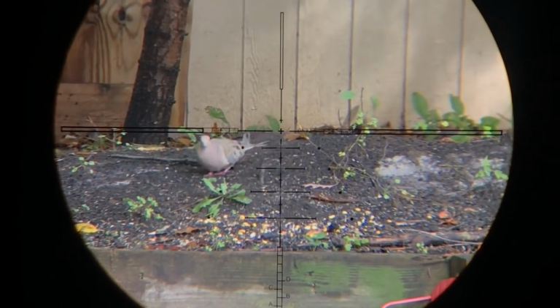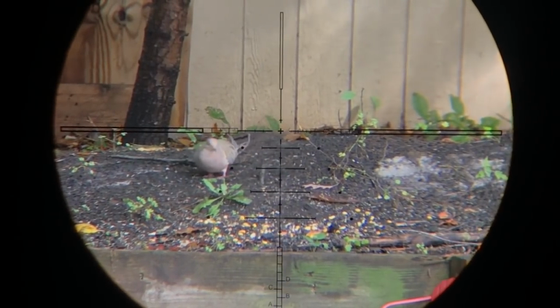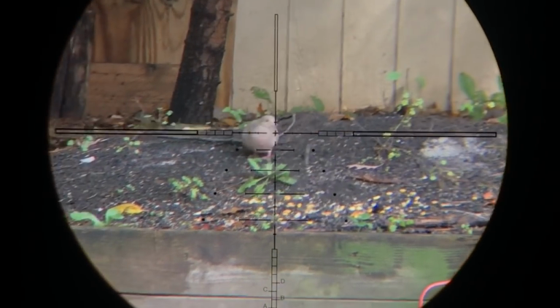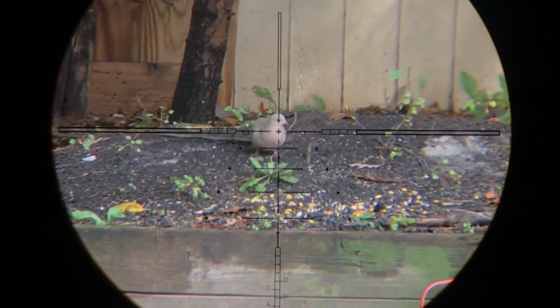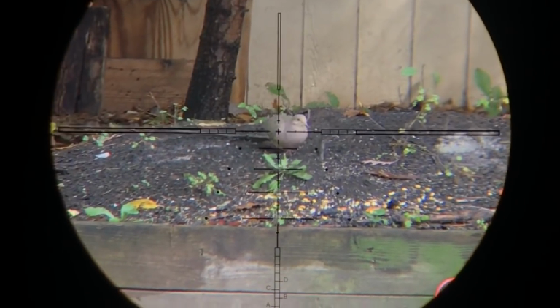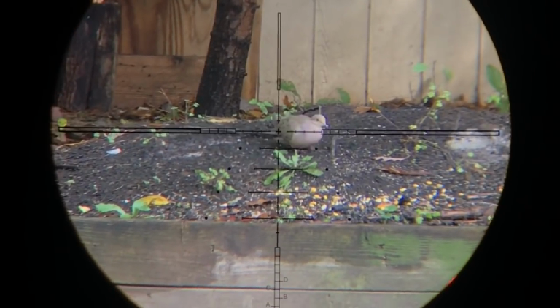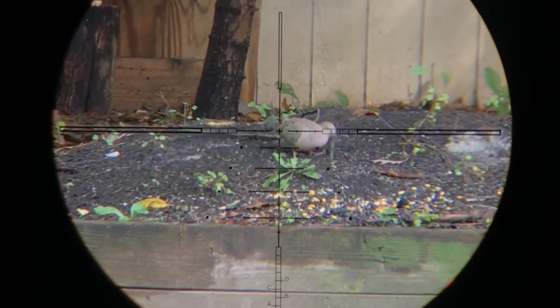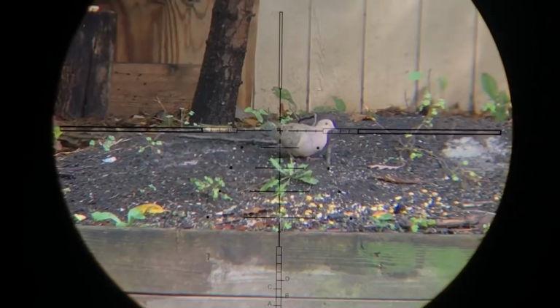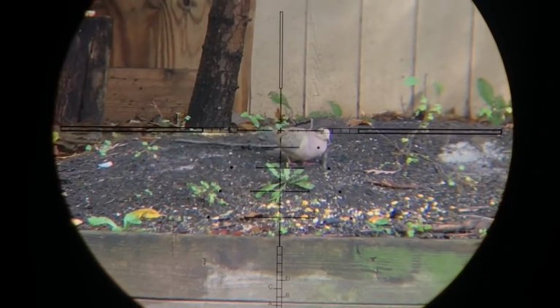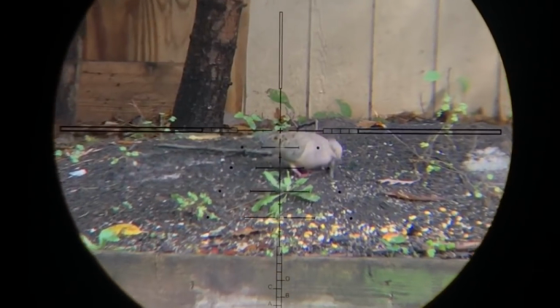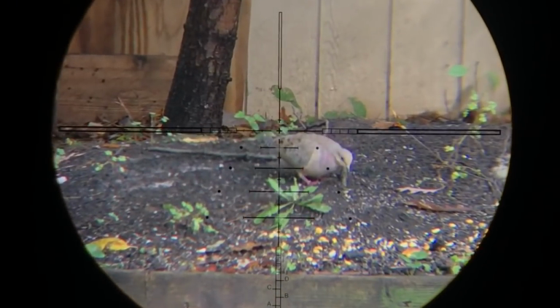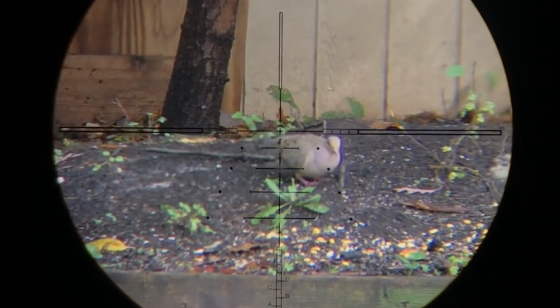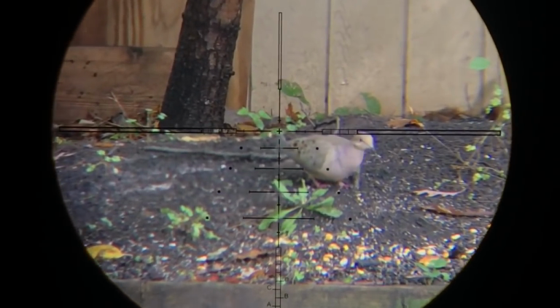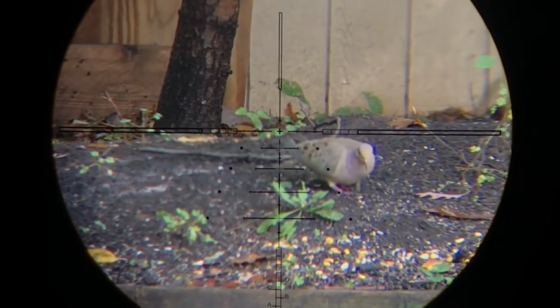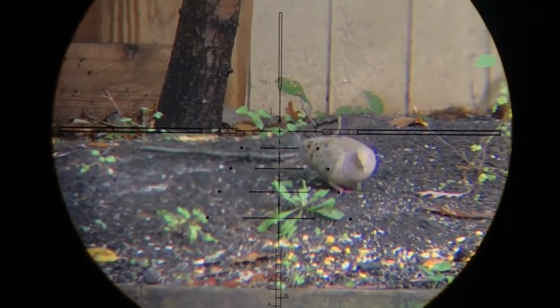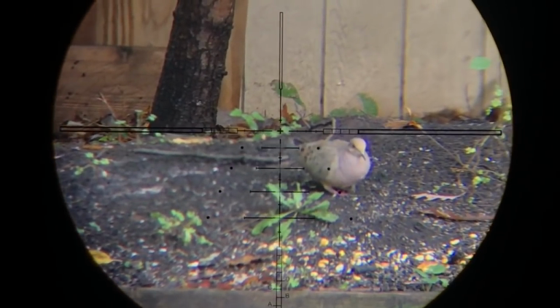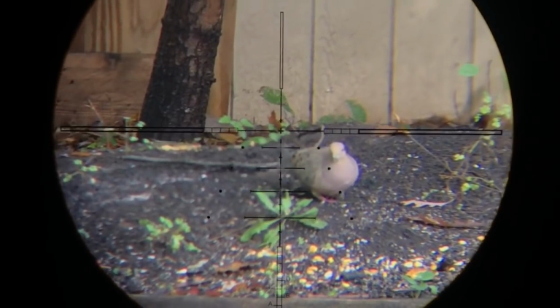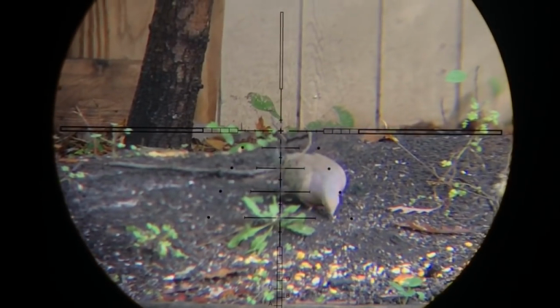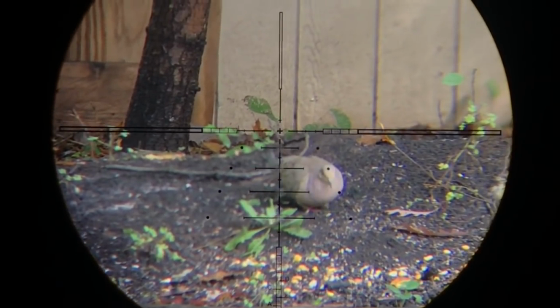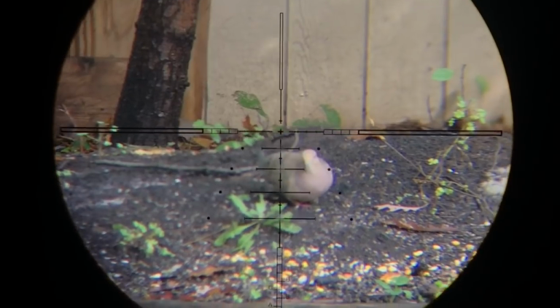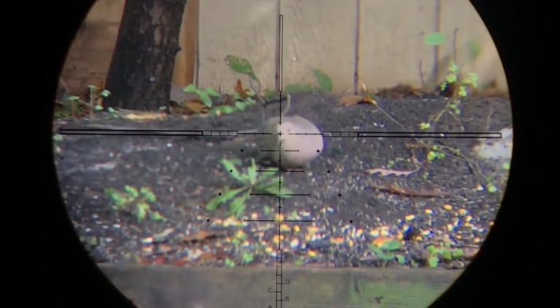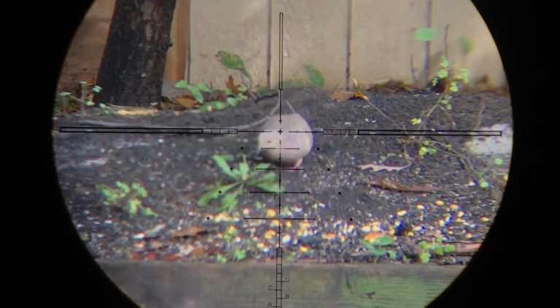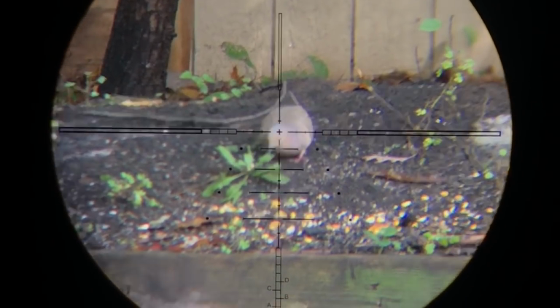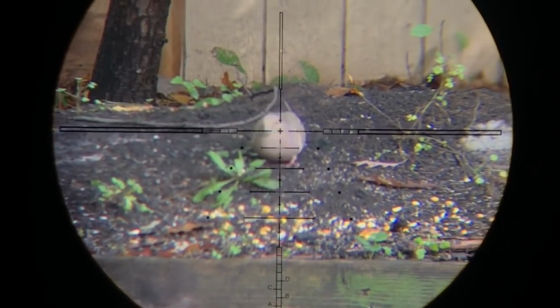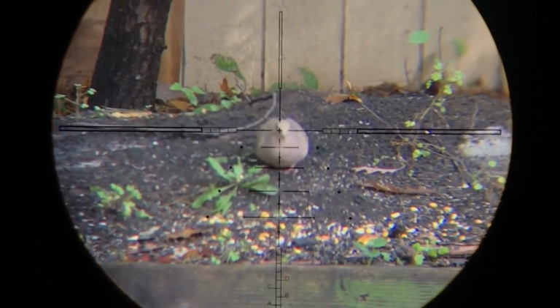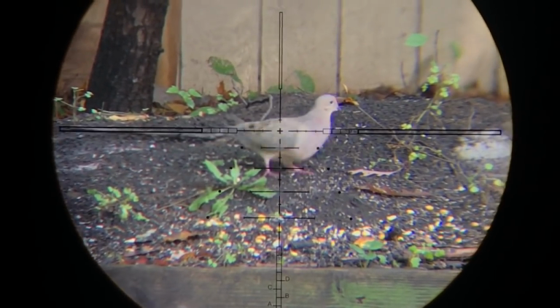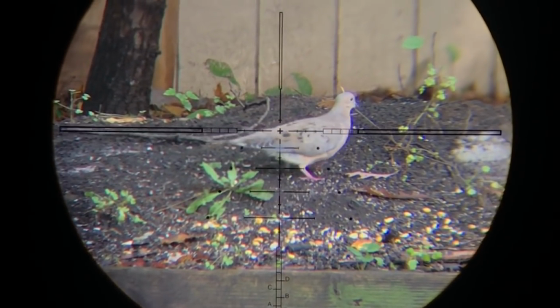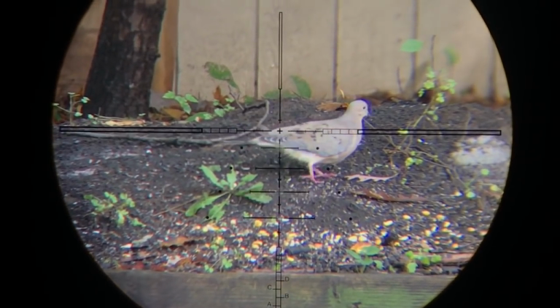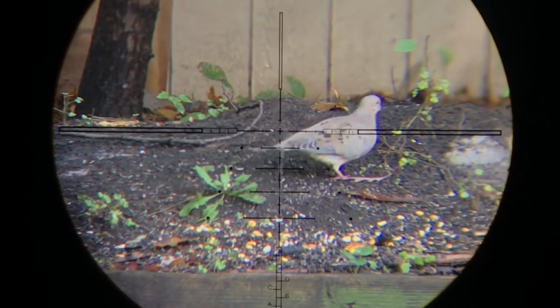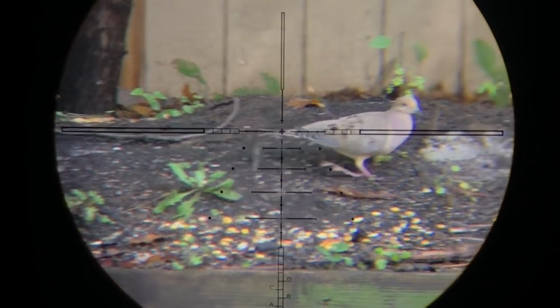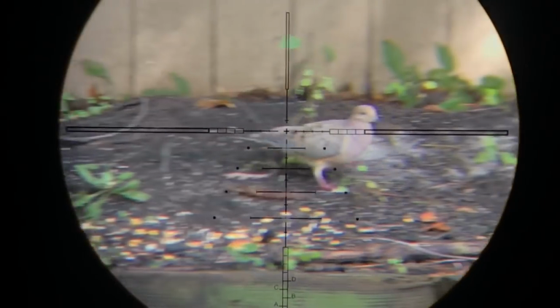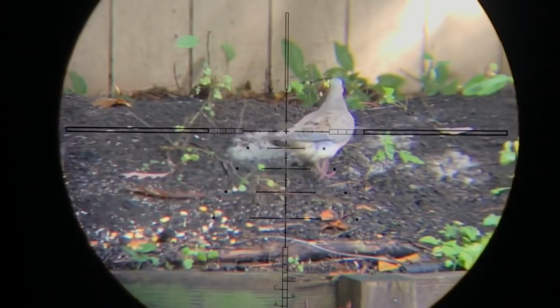No, I don't shoot the dove. There is no dove season in Michigan. But the squirrel kept coming in and out of the 20-yard compost pile, so I figured I'd film the bird for a little bit until the squirrel came back.